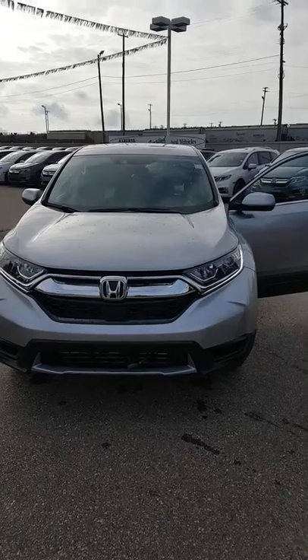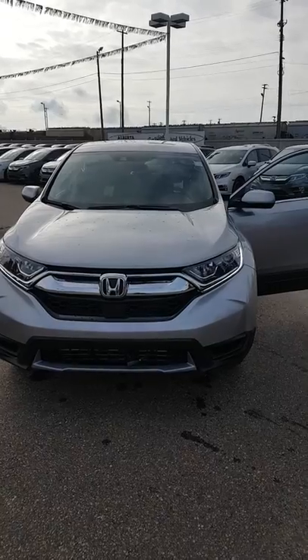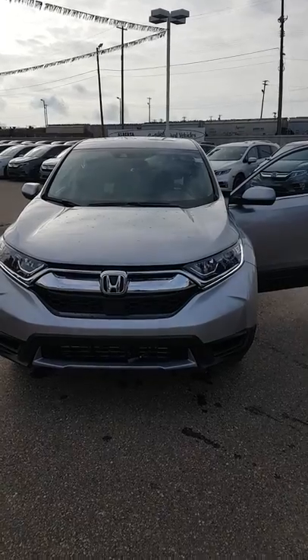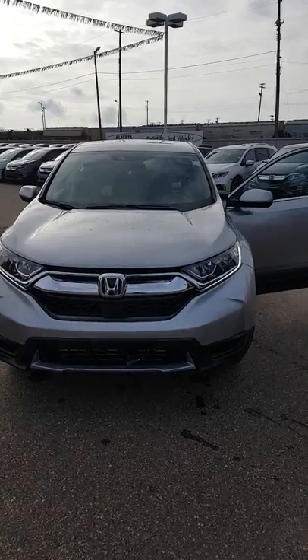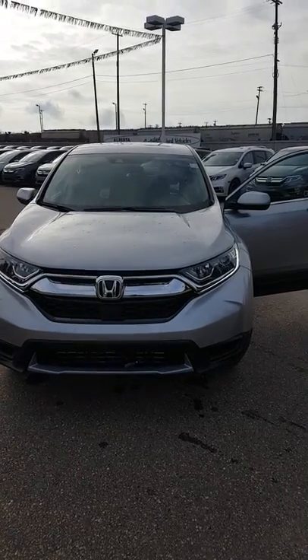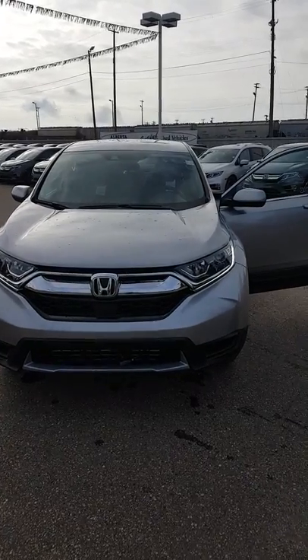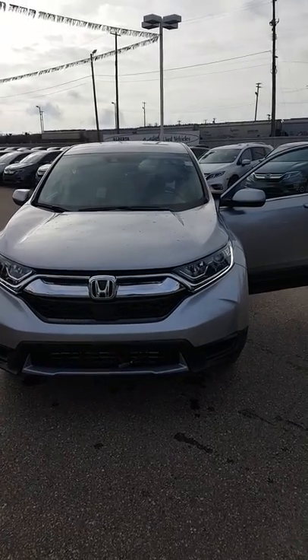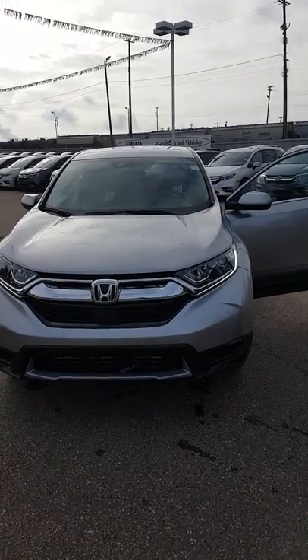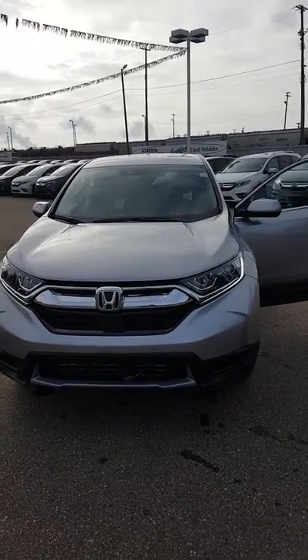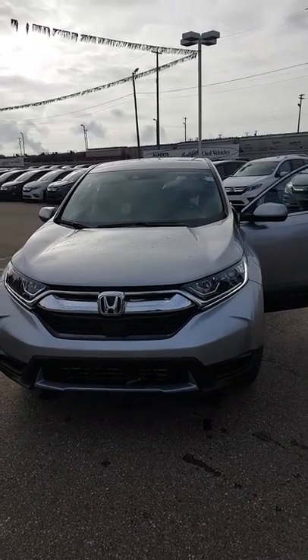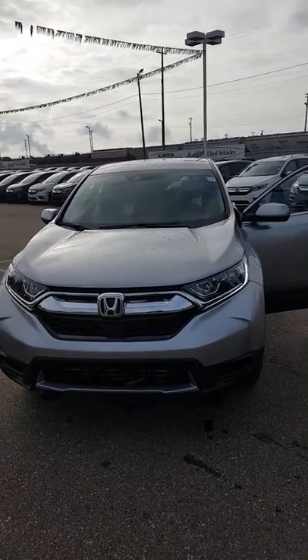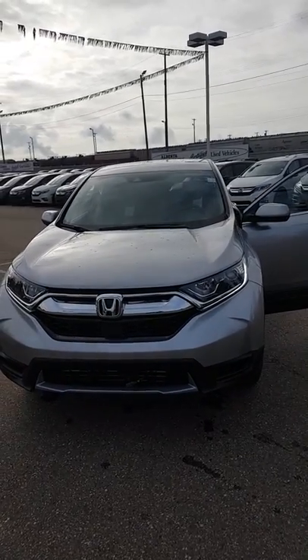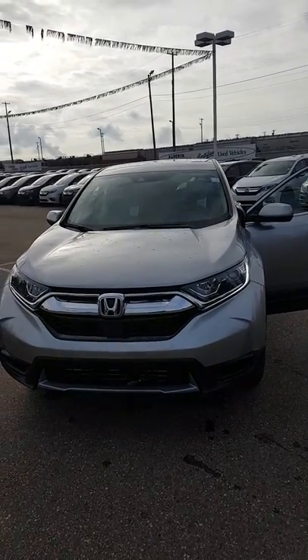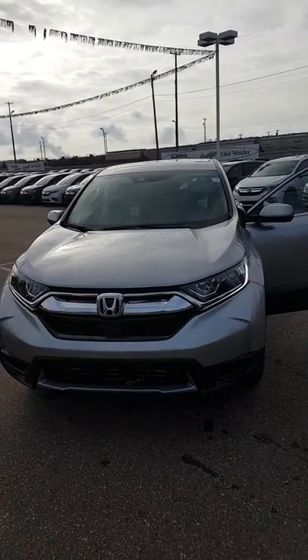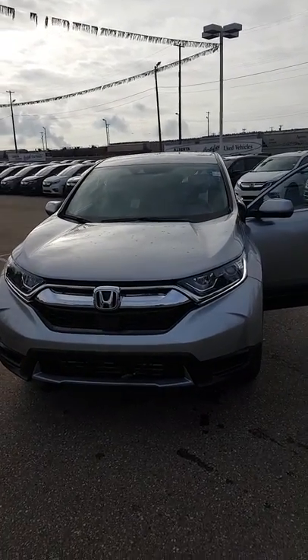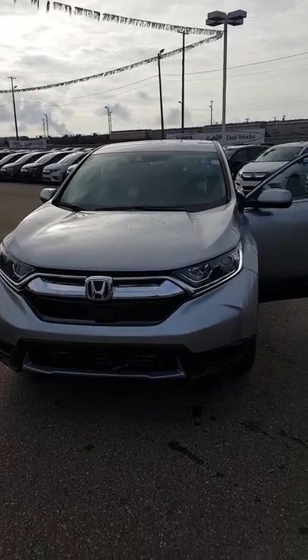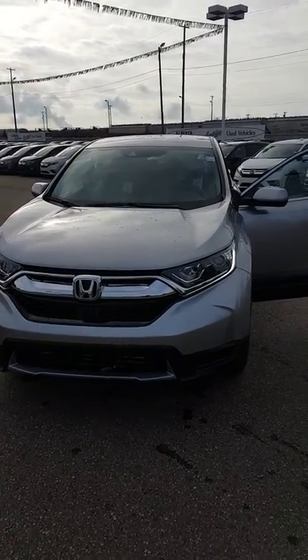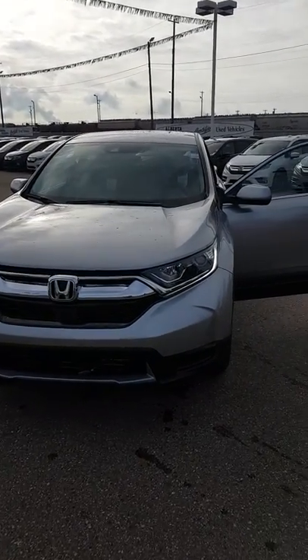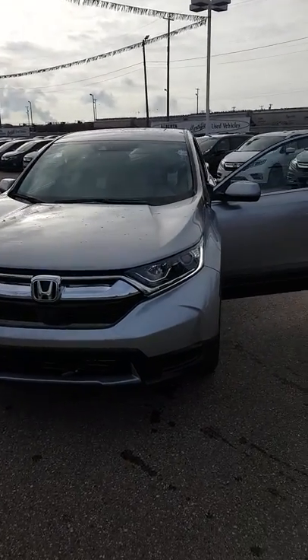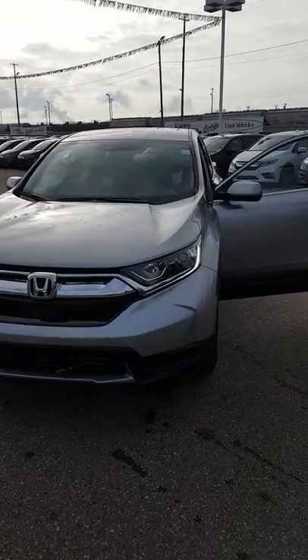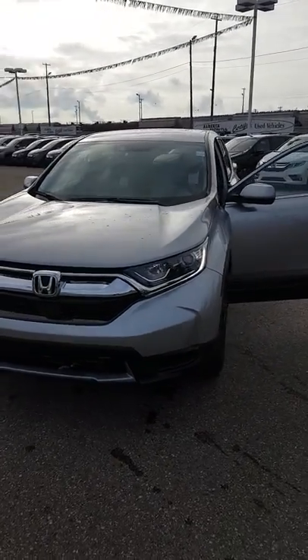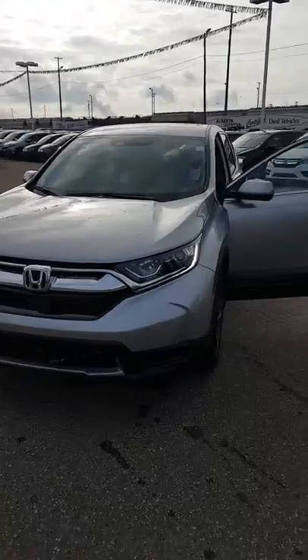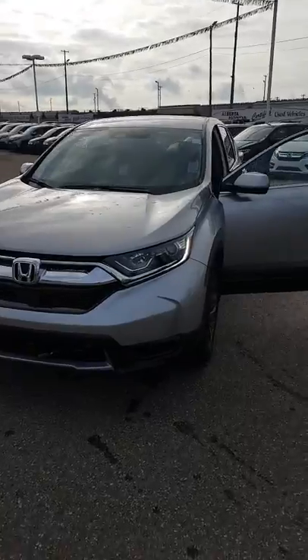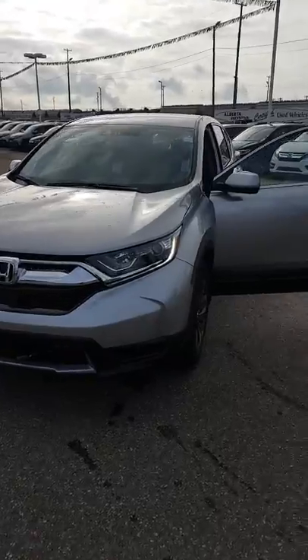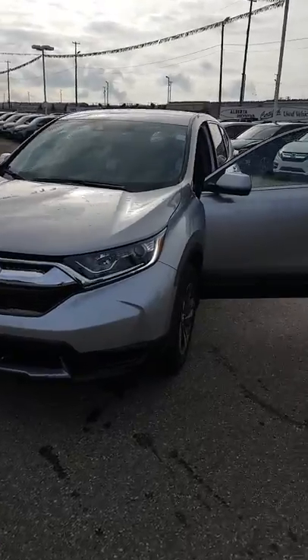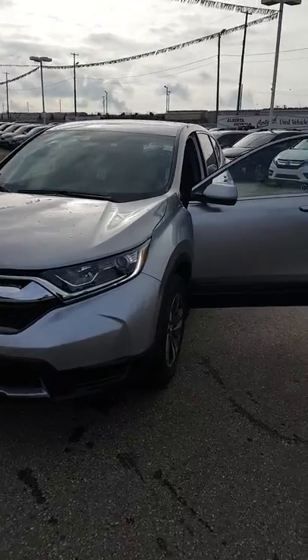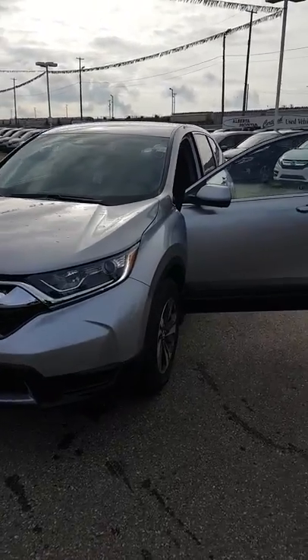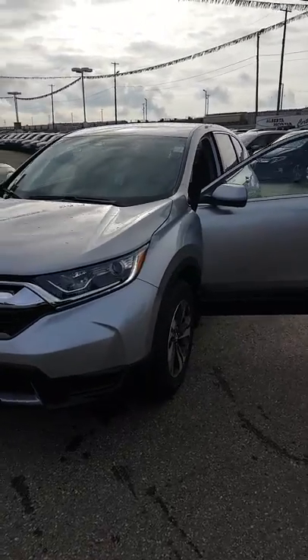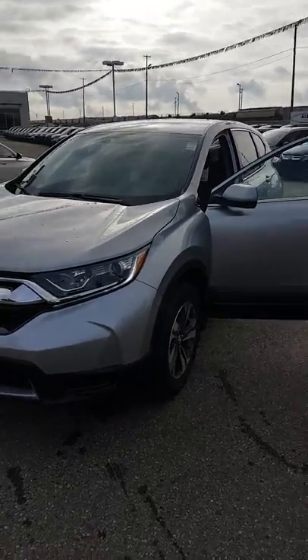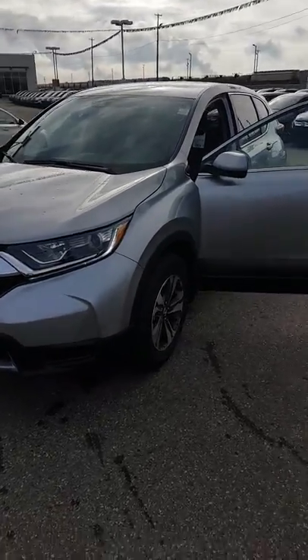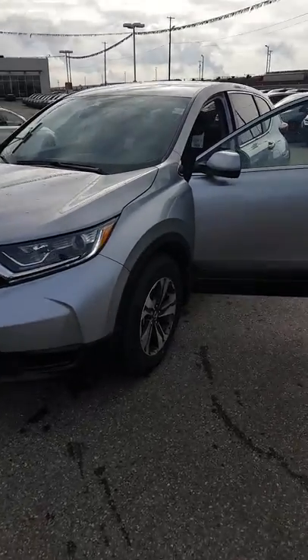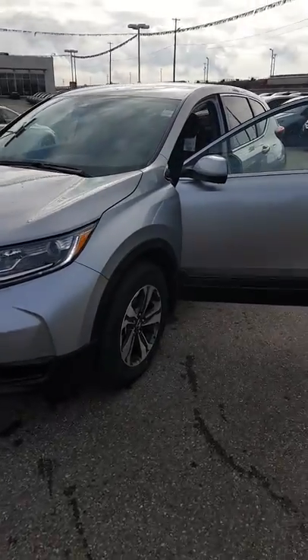Hey Brian, Matt here. I know this car is silver, but it's our LX. By October 7th we will have a white one for you.